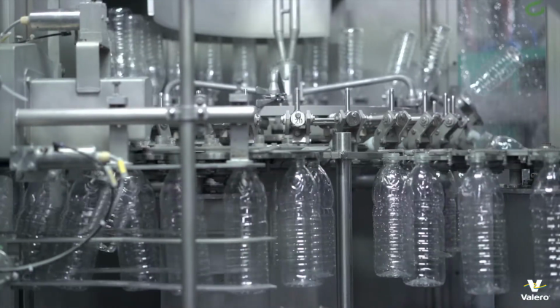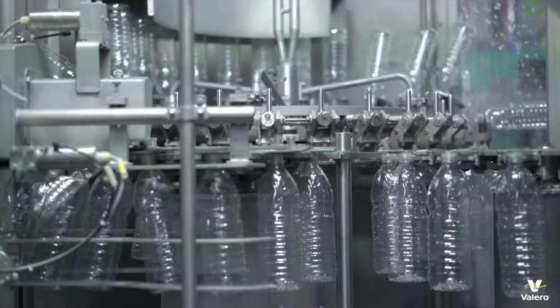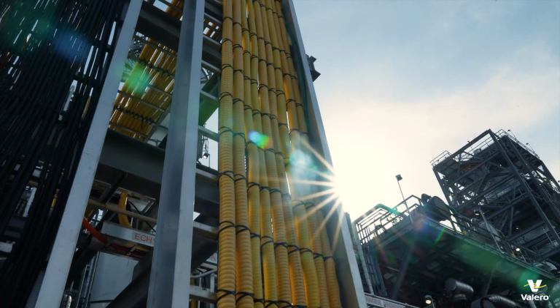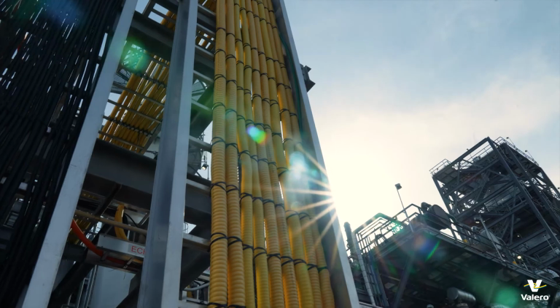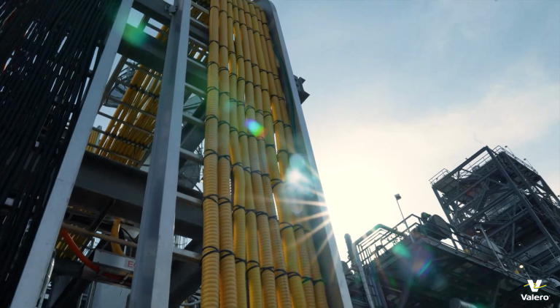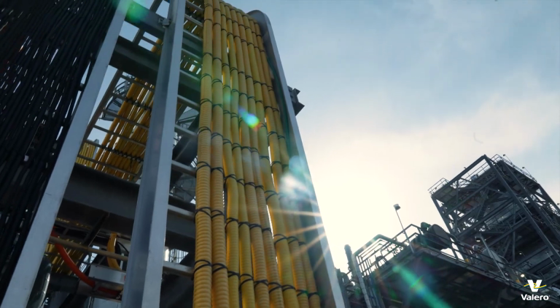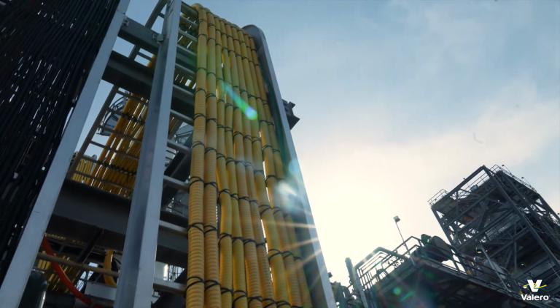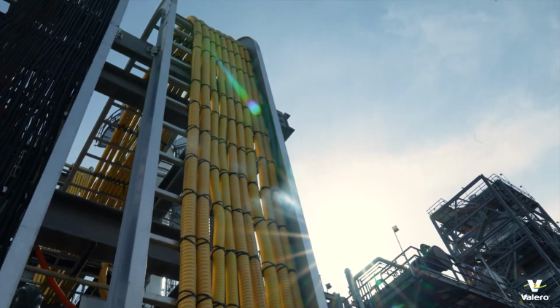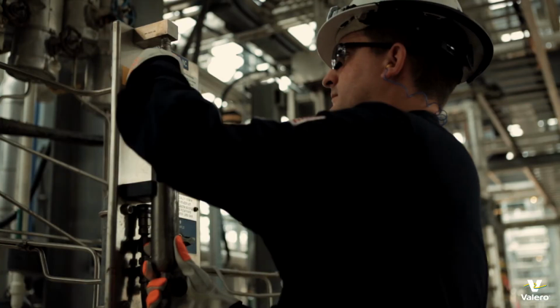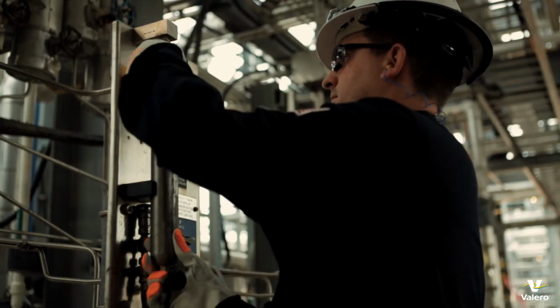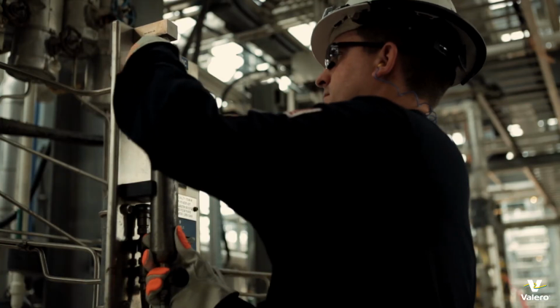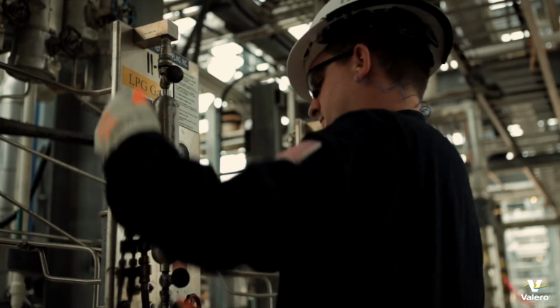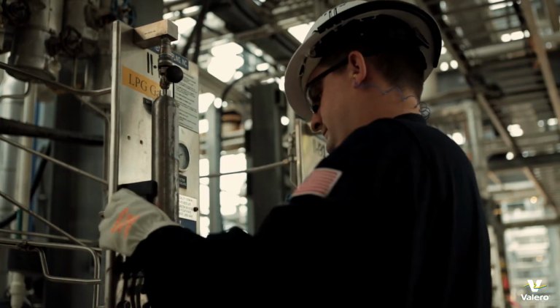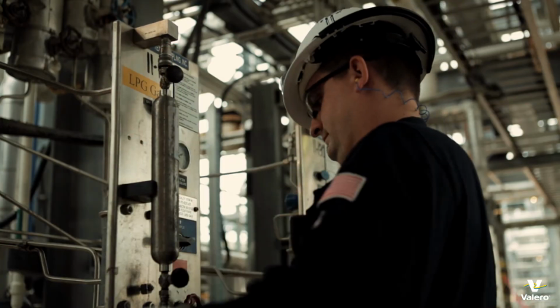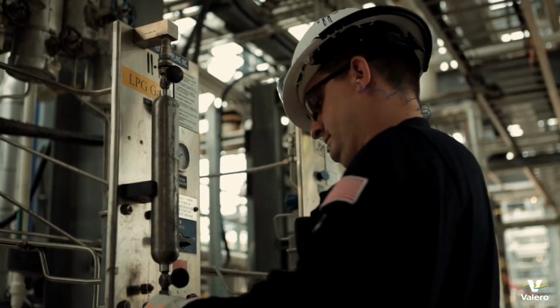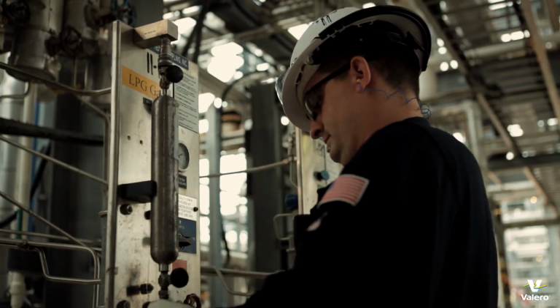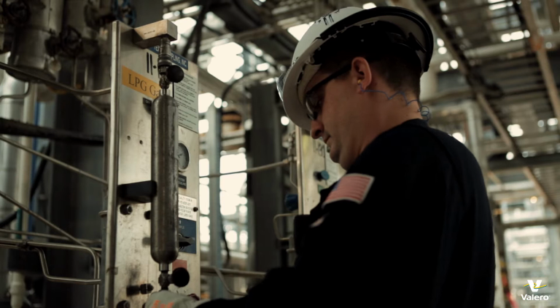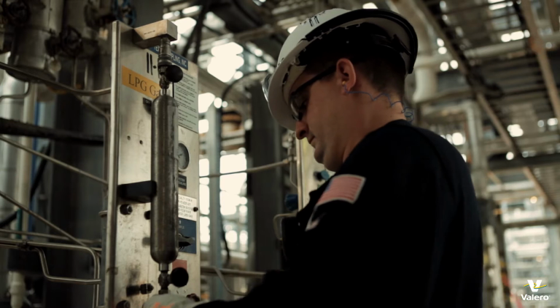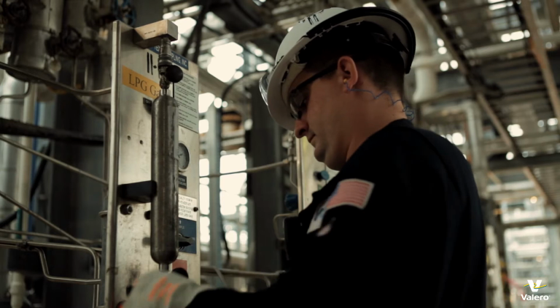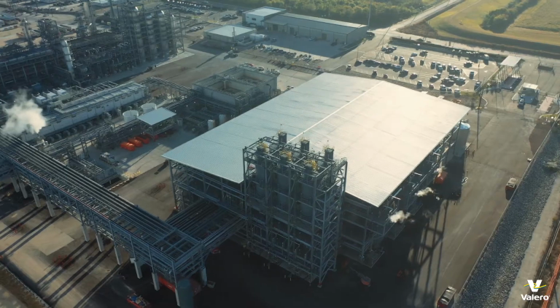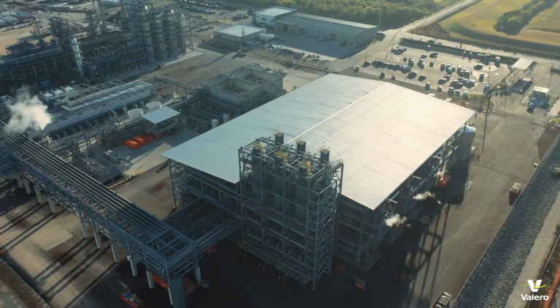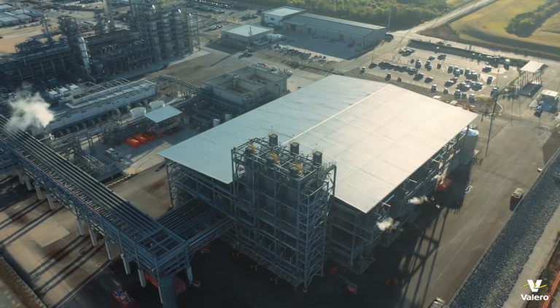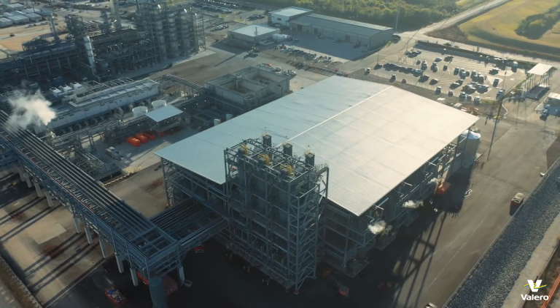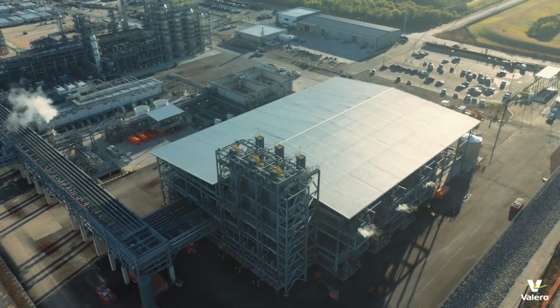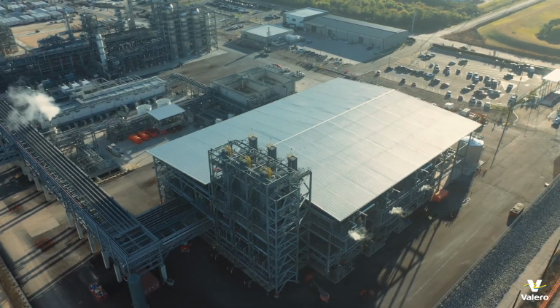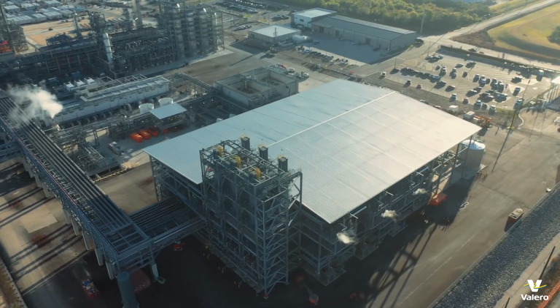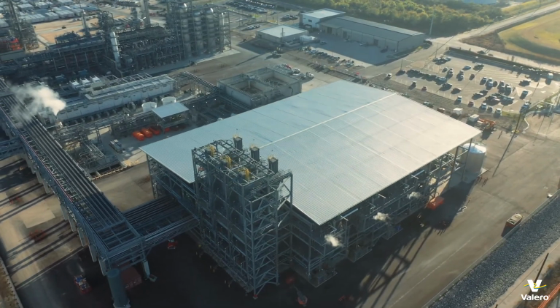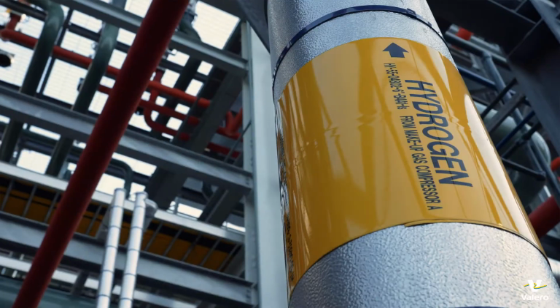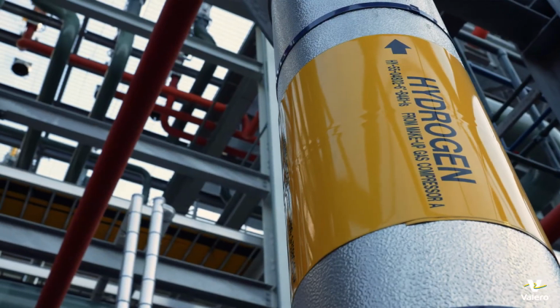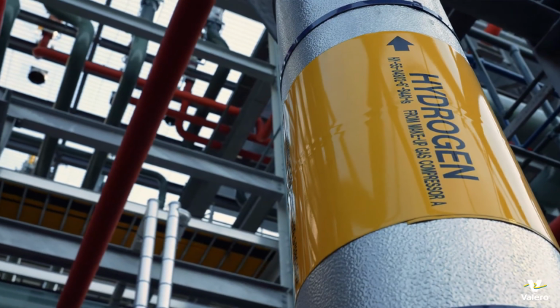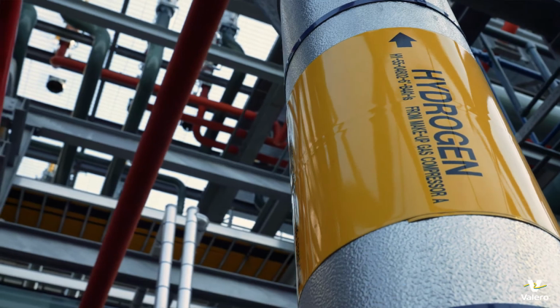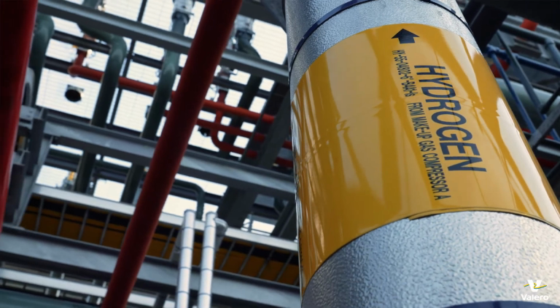Another co-product of renewable diesel production is our renewable LPG — liquid petroleum gases. We take these LPGs and we recycle them into a hydrogen plant where we make renewable hydrogen.